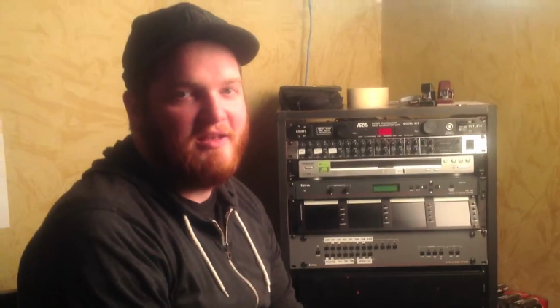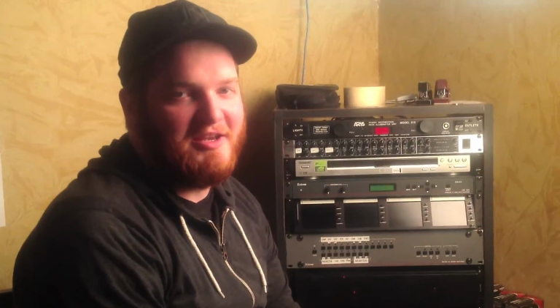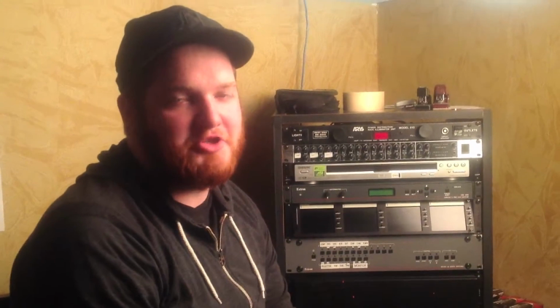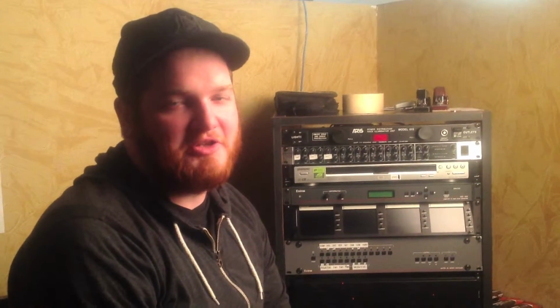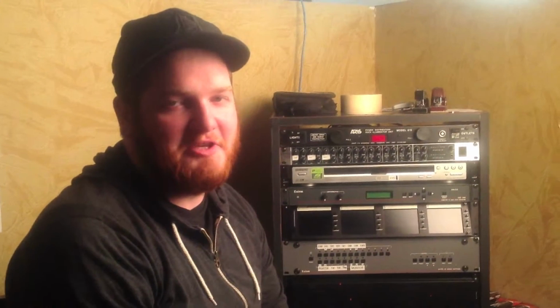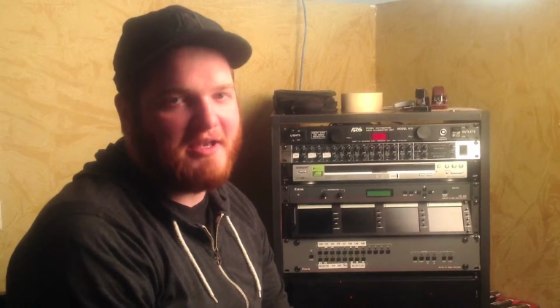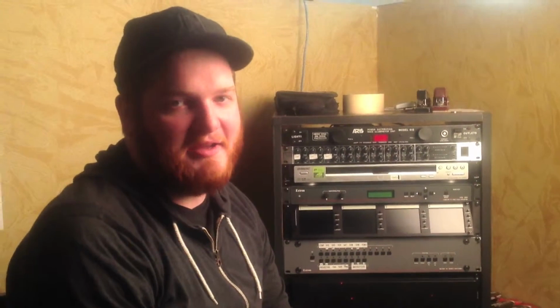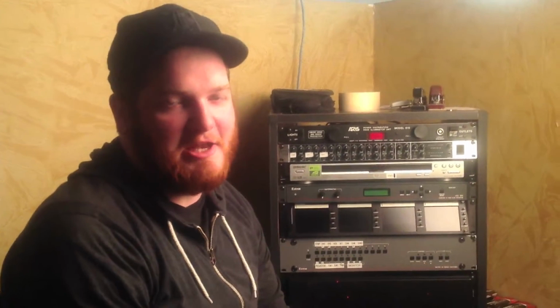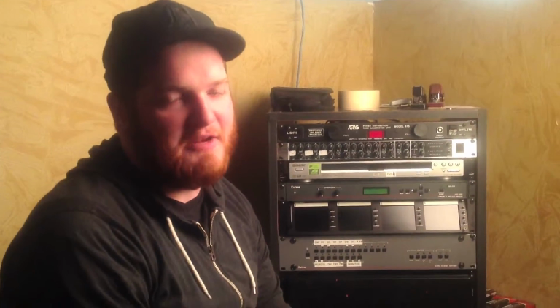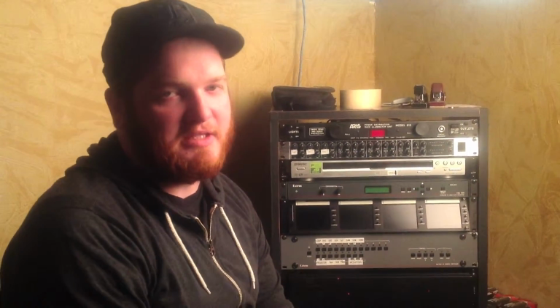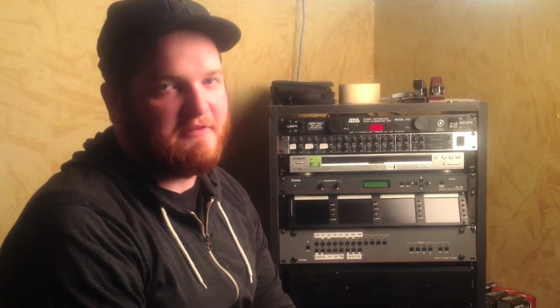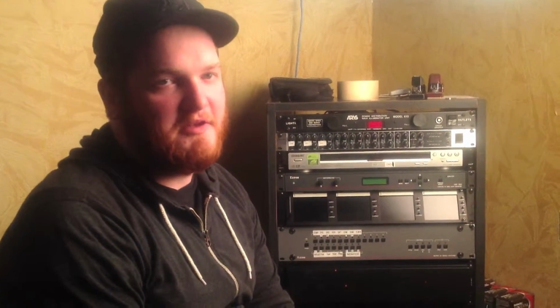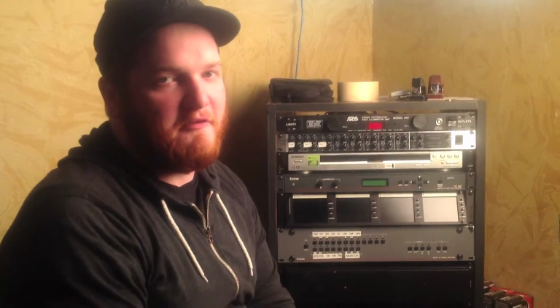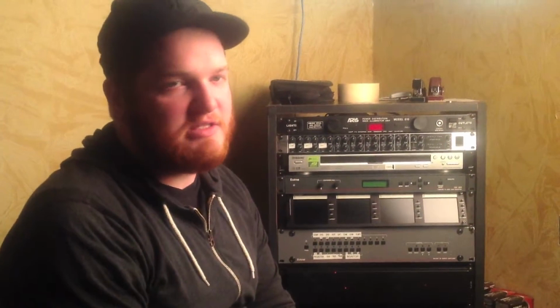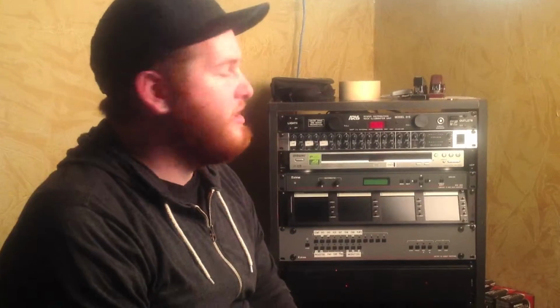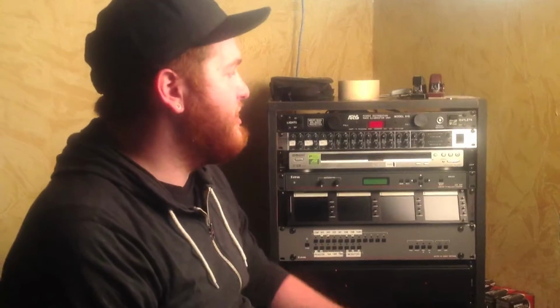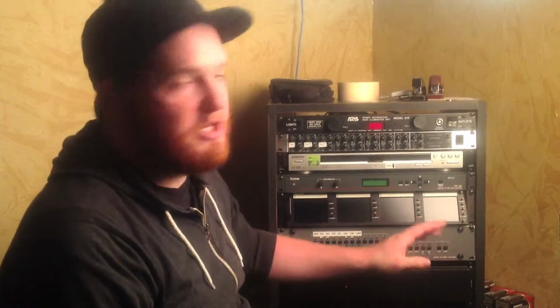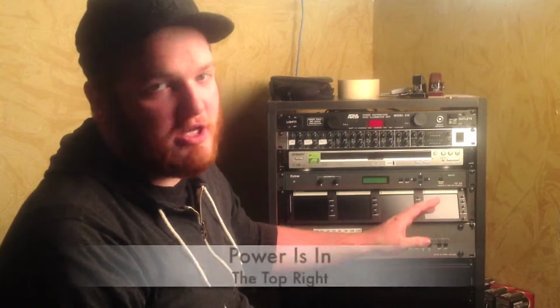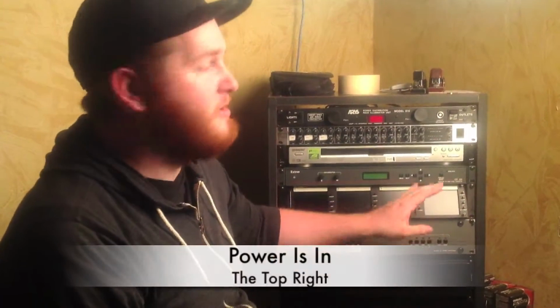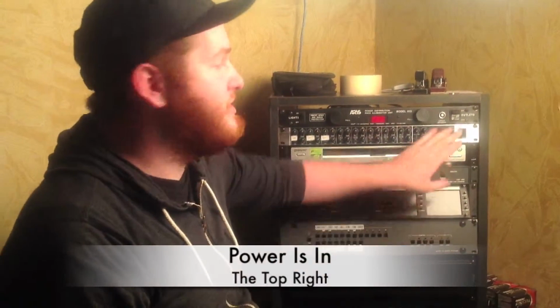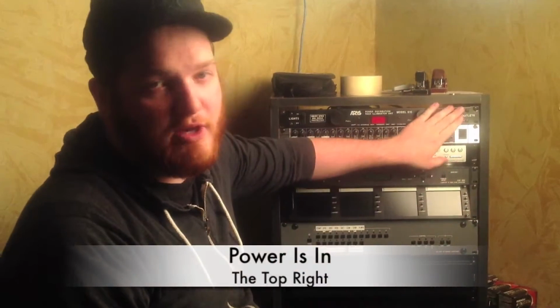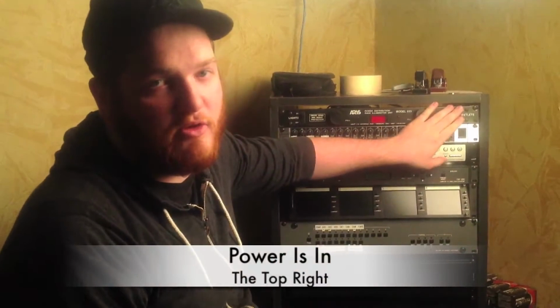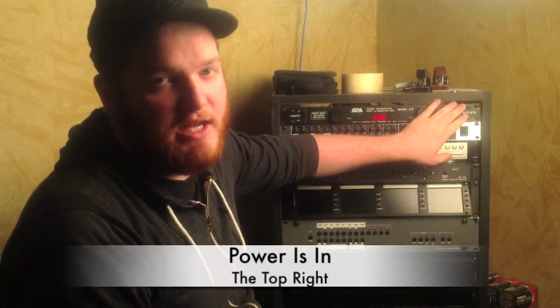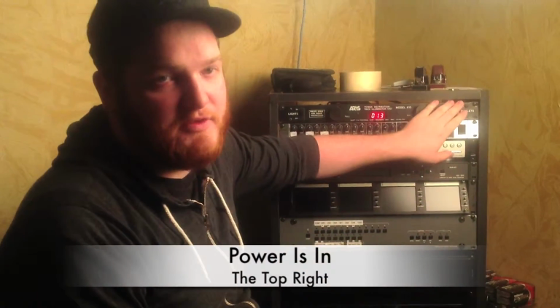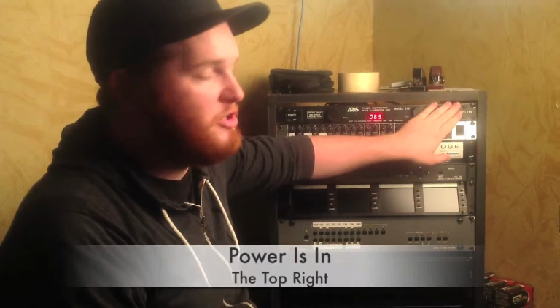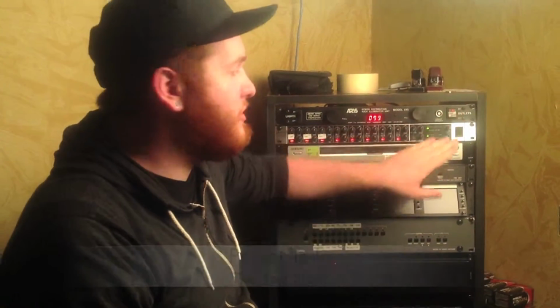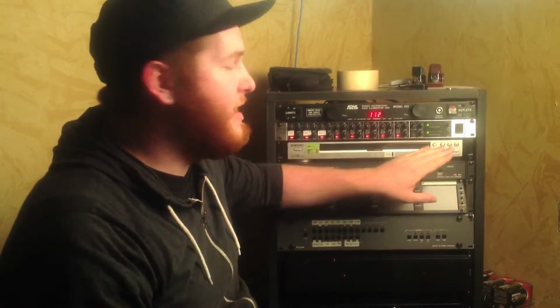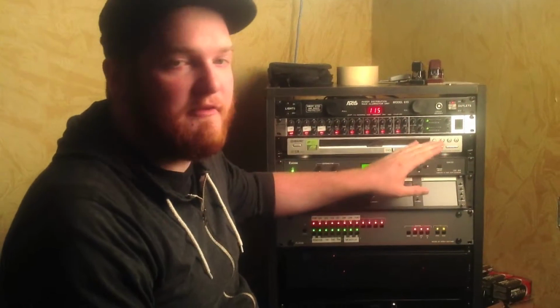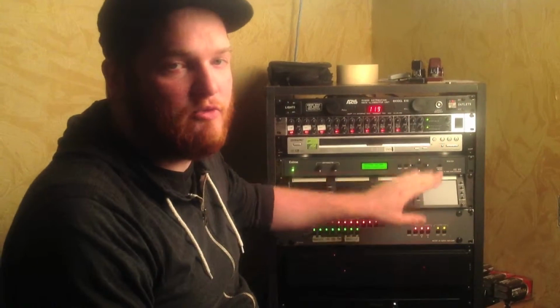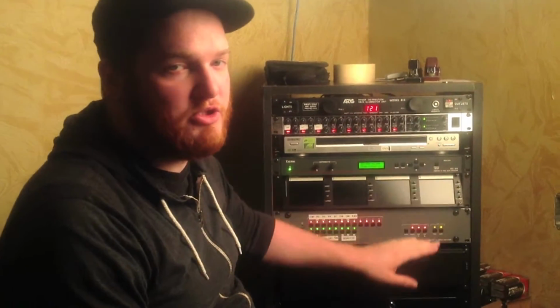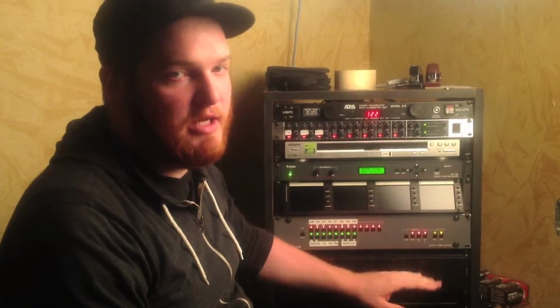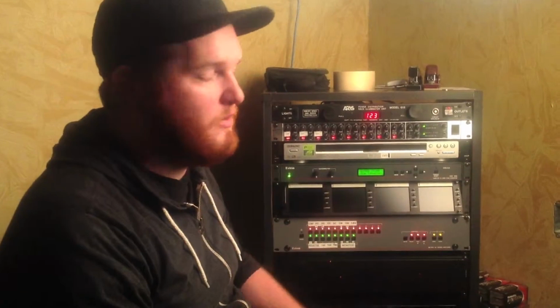I'm going to show you how to turn the video rack on and operate everything inside of it. First, you need to be able to turn it on. Top right corner there's an on and off switch. Turn that on, everything should turn on in sequence.